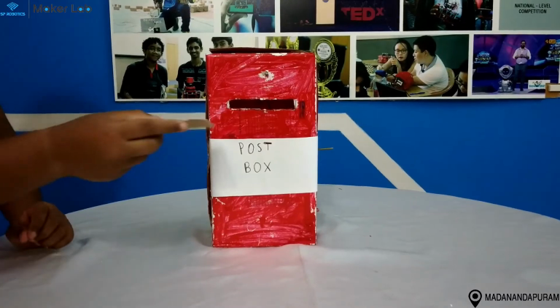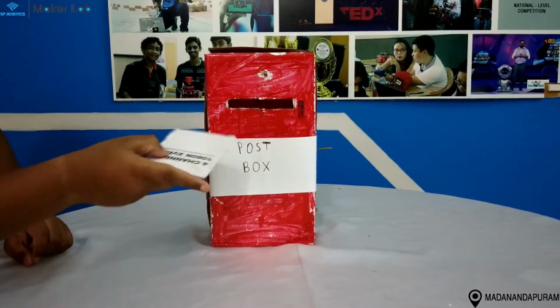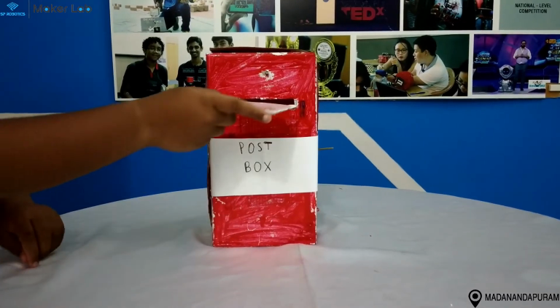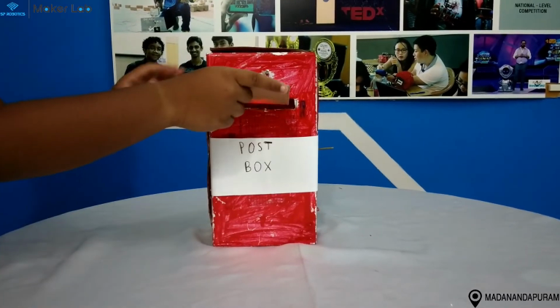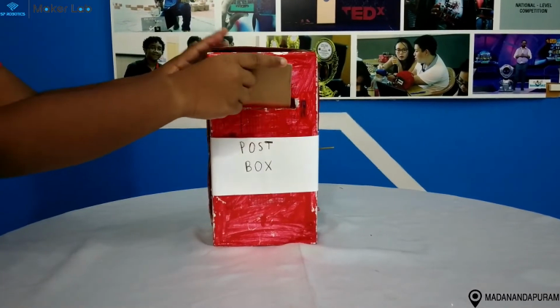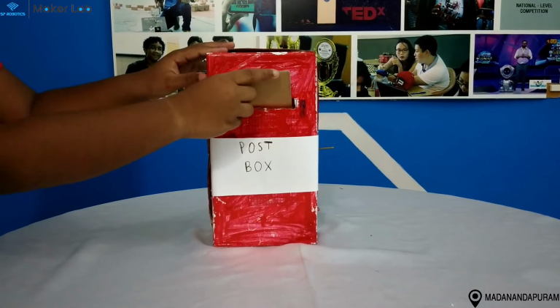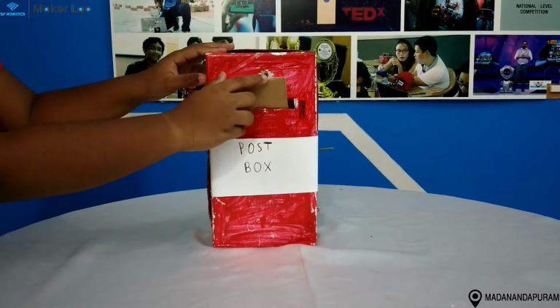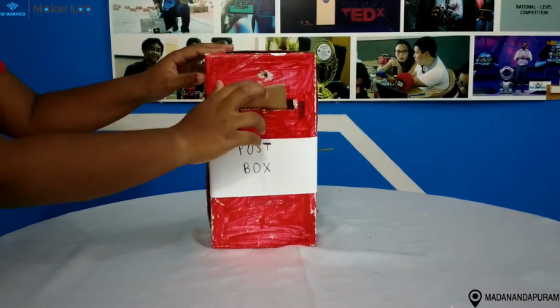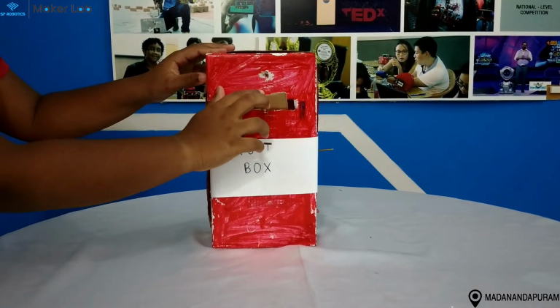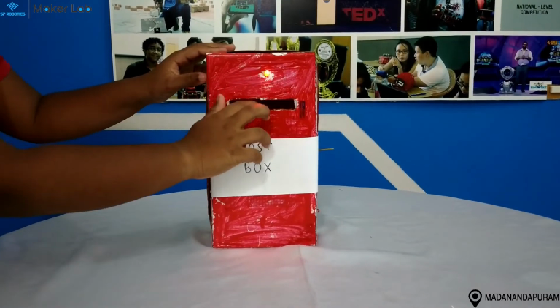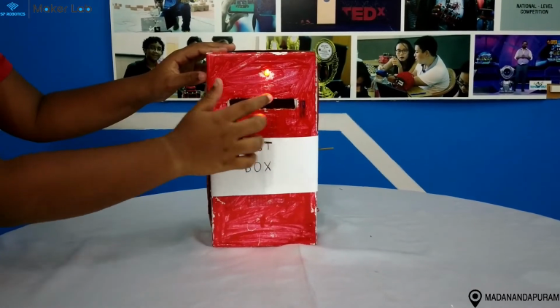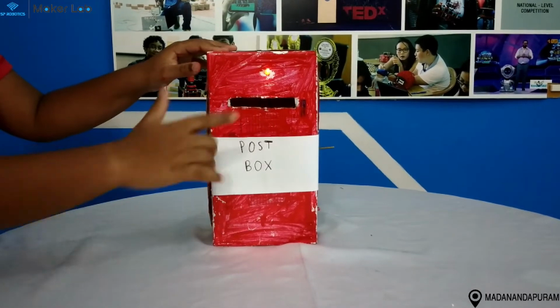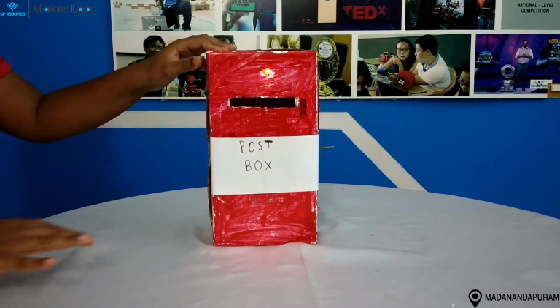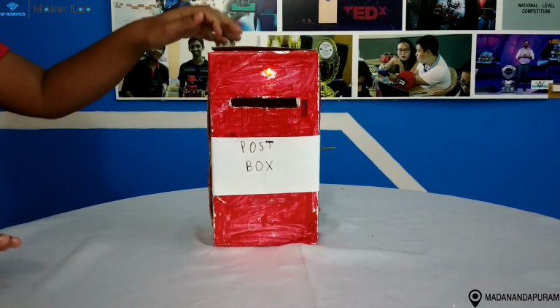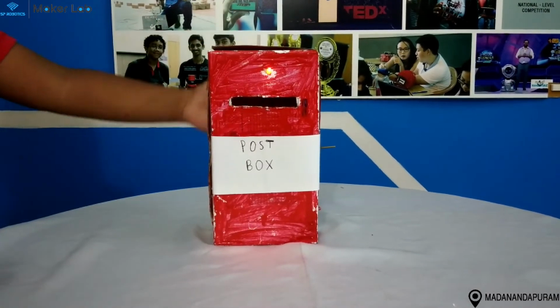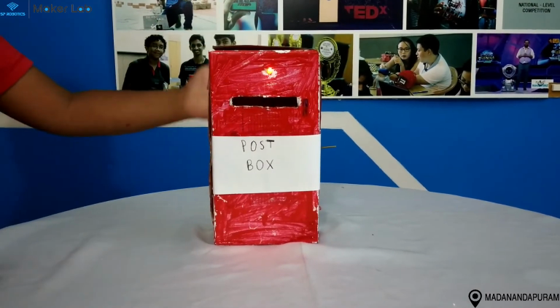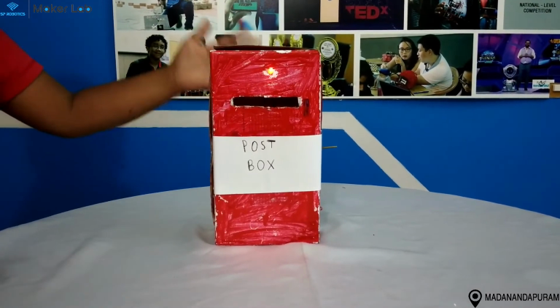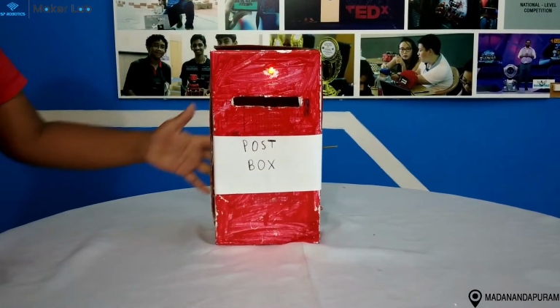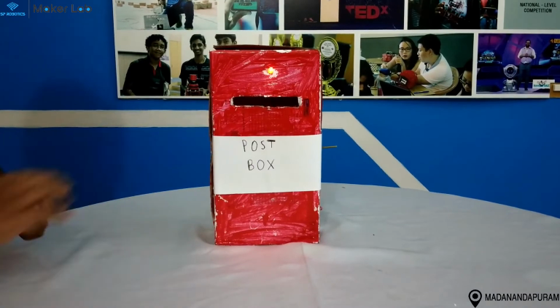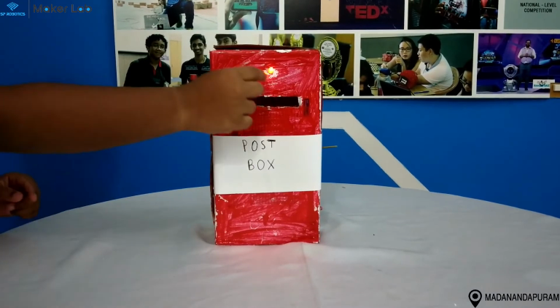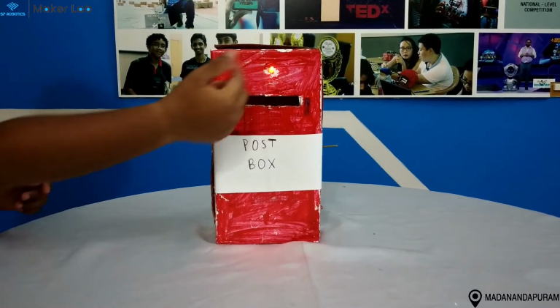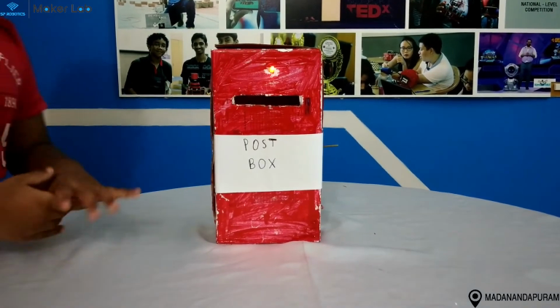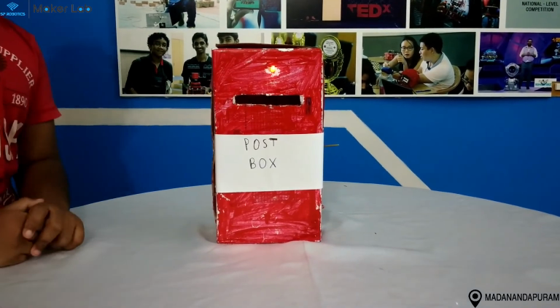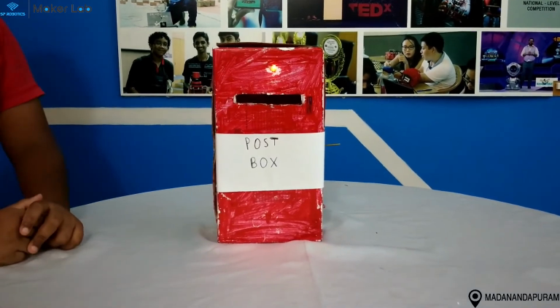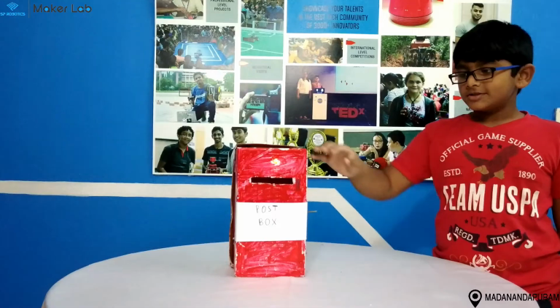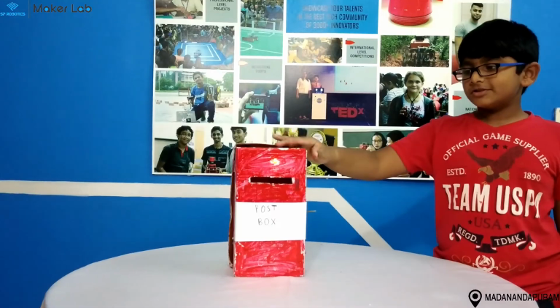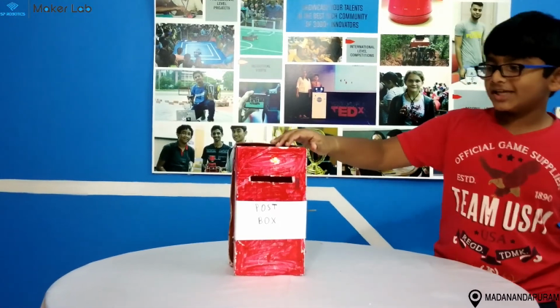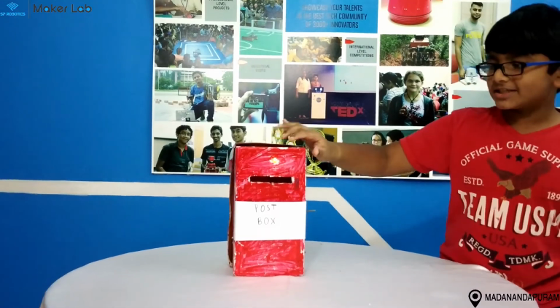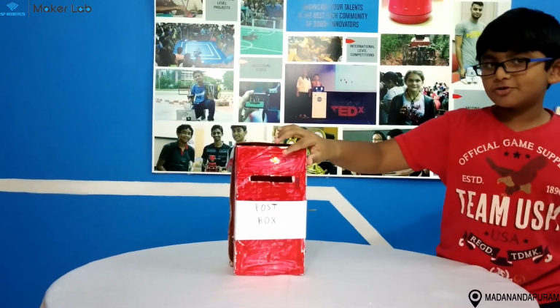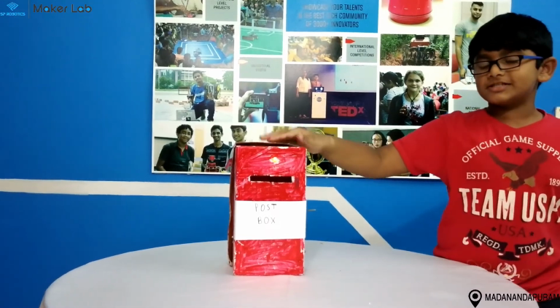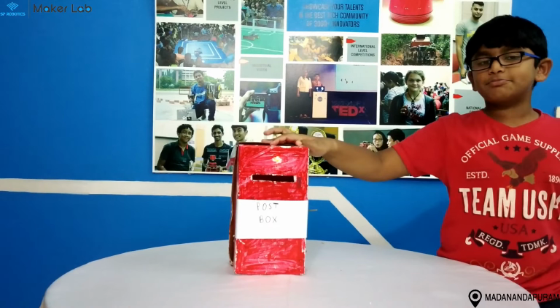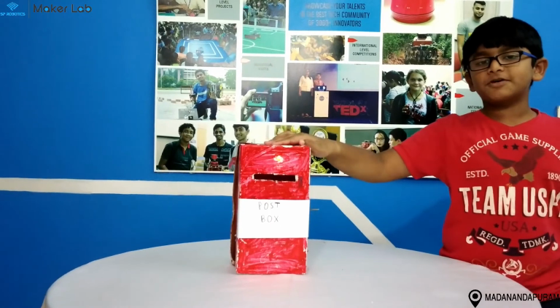So when I put it inside like this, the buzzer will buzz and now the LED is glowing. Yes, there is a post inside the post box.